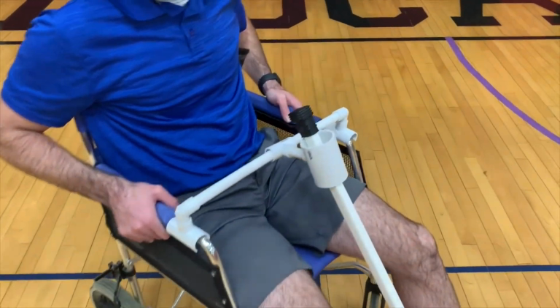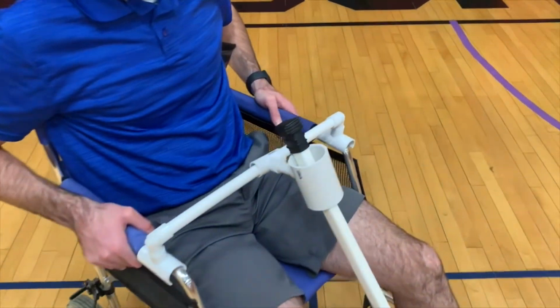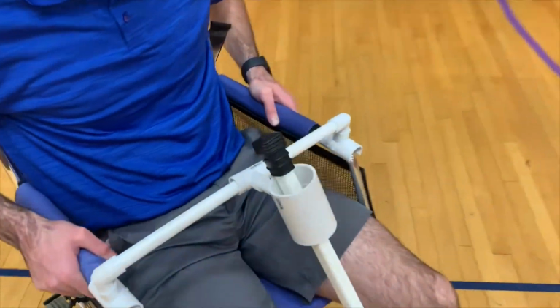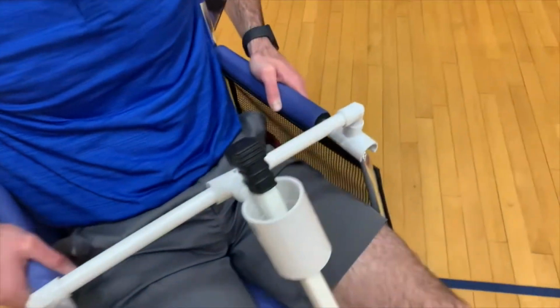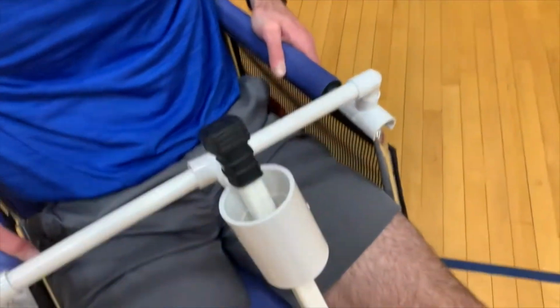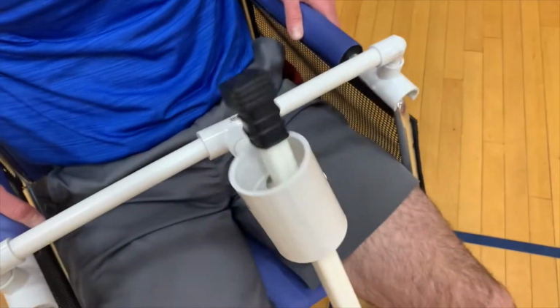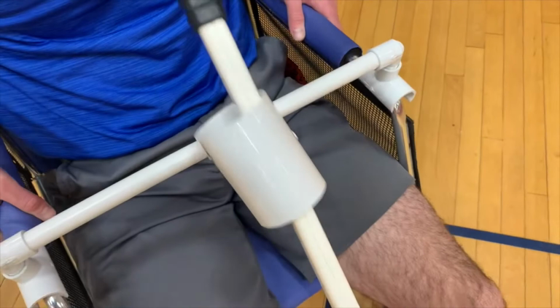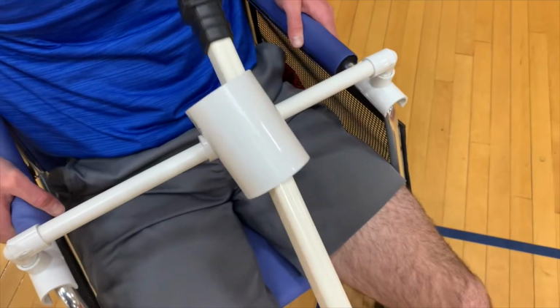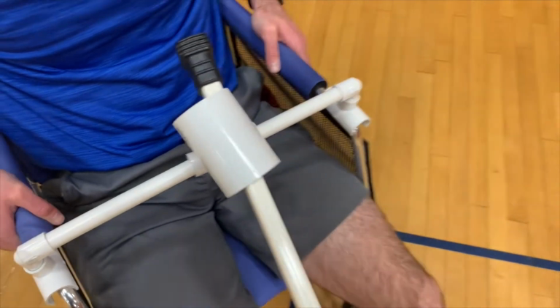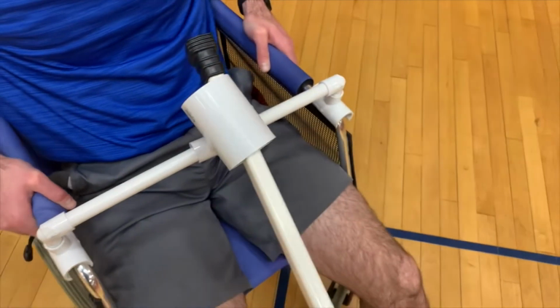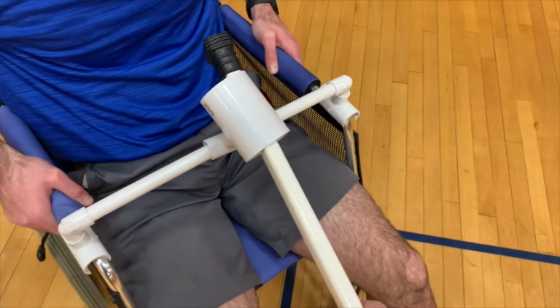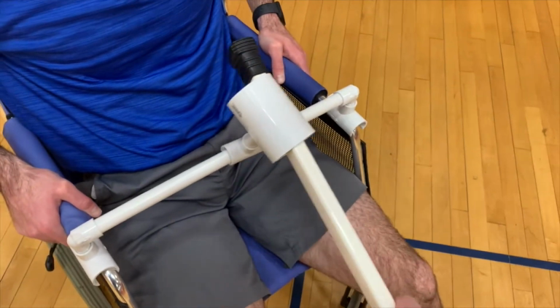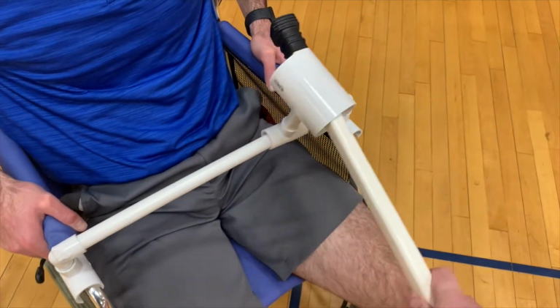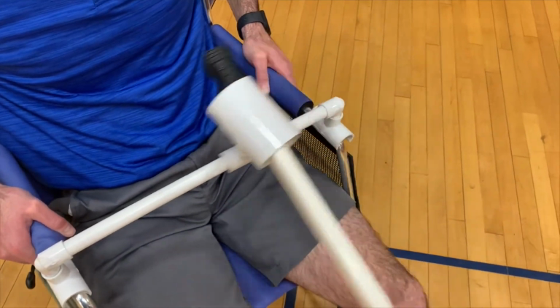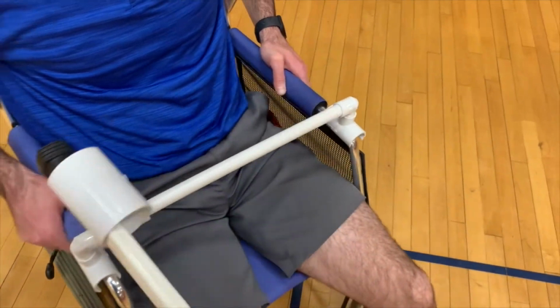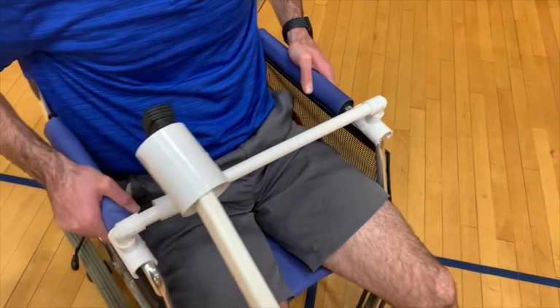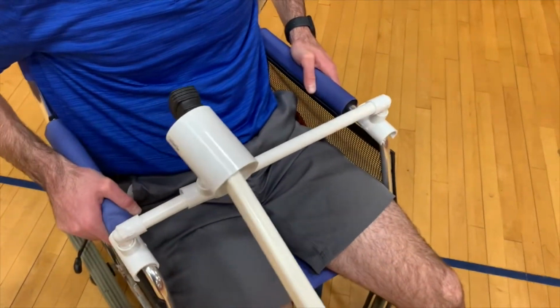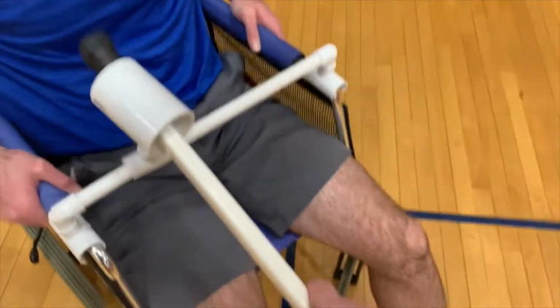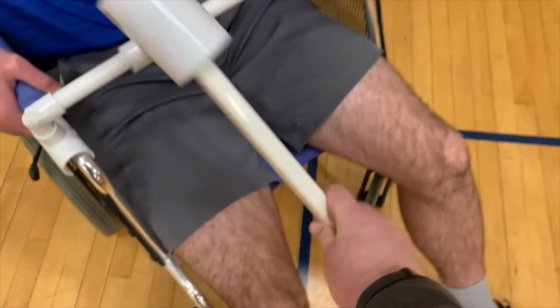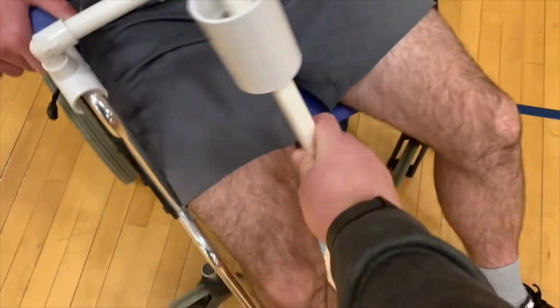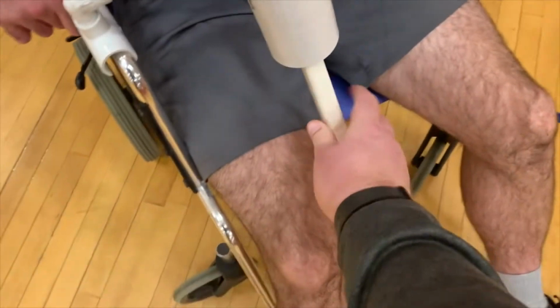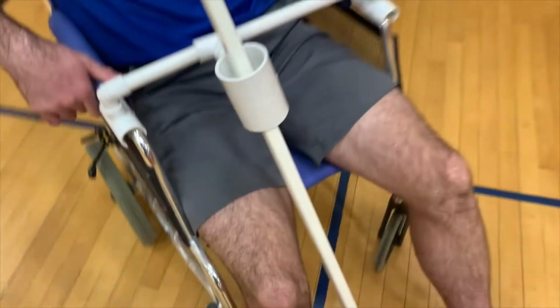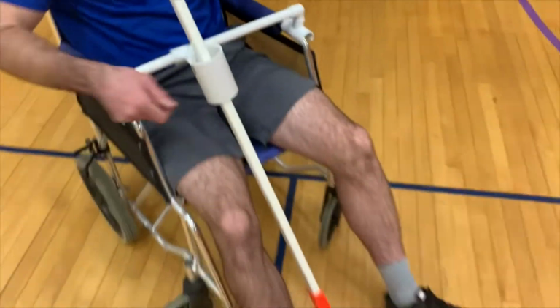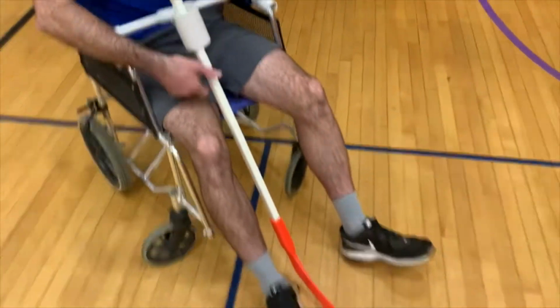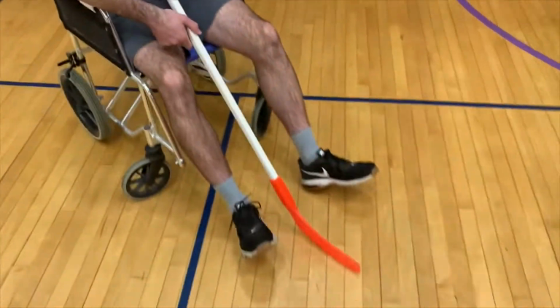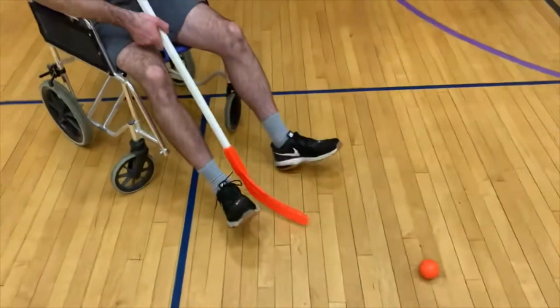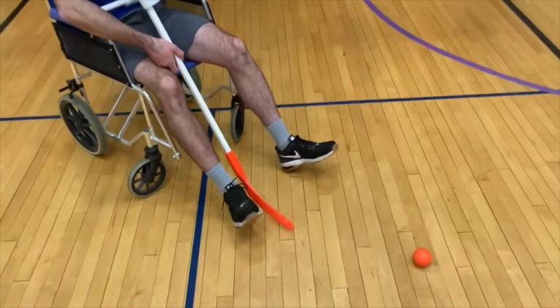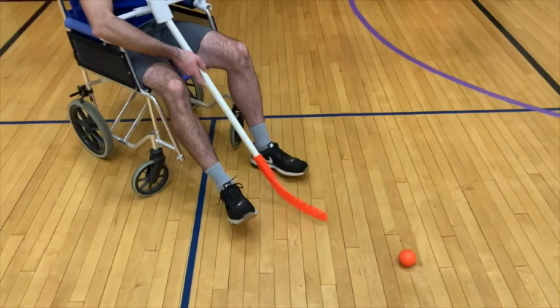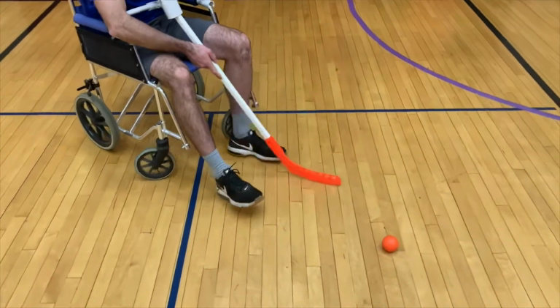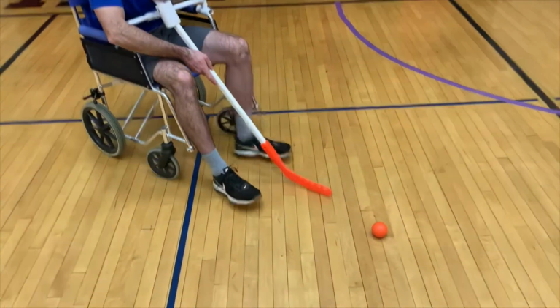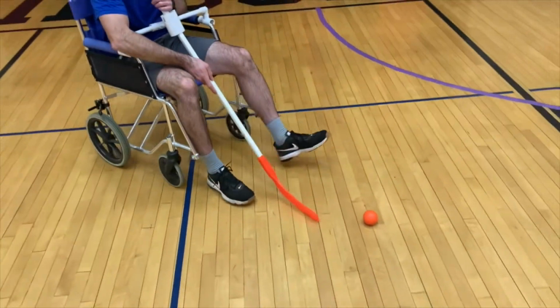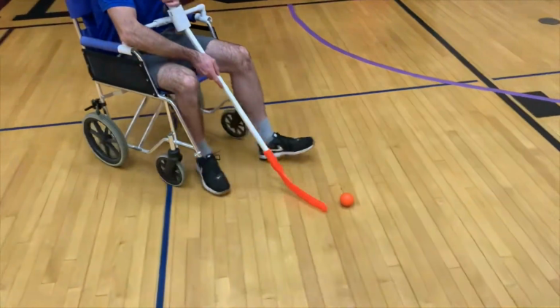The stick is held in by a piece of PVC, but it's a normal stick that you use for phys ed. It slides back and forth, and Scott will show us here. You can slide it back and forth and hit the ball with it.